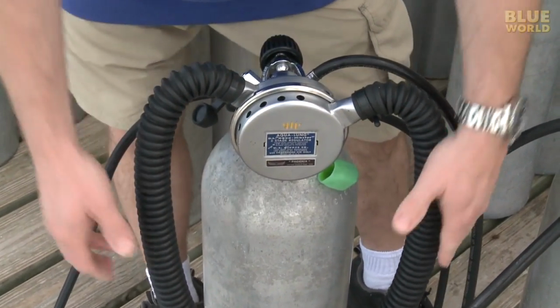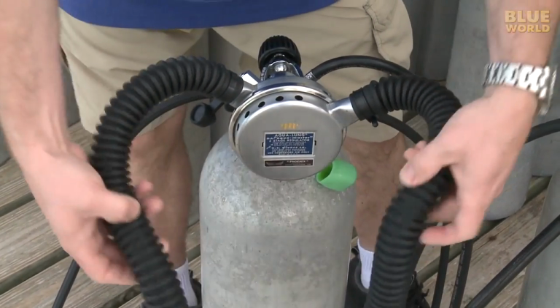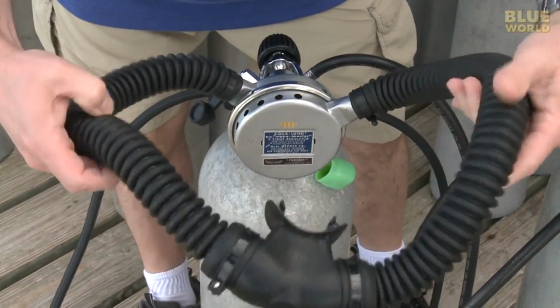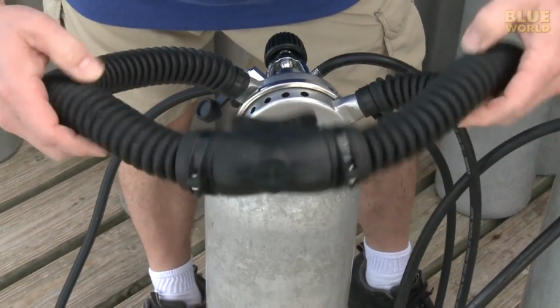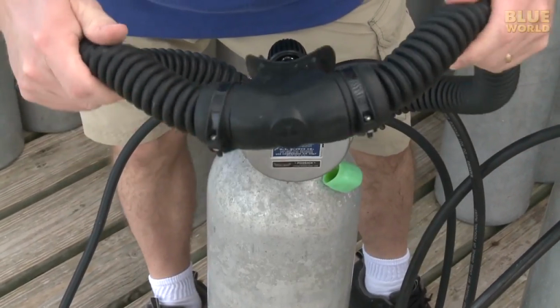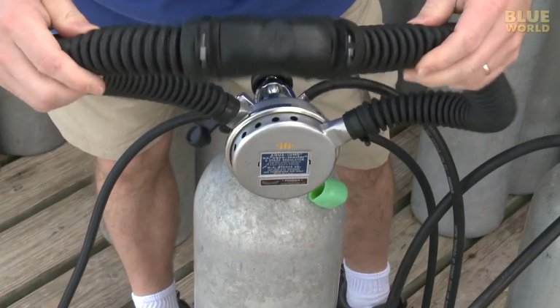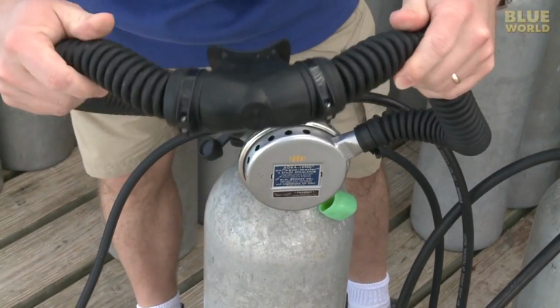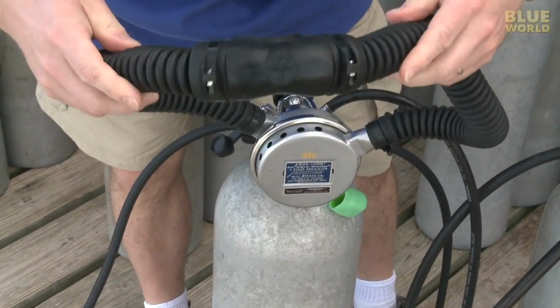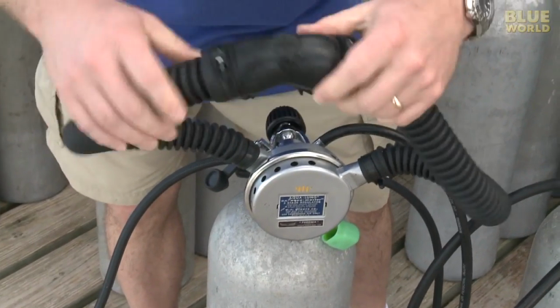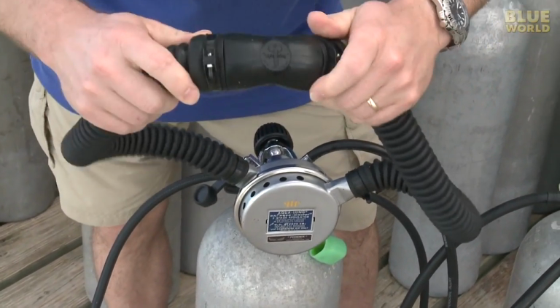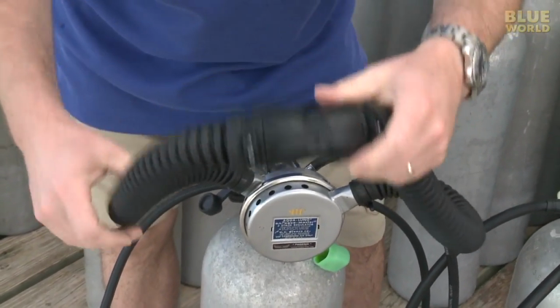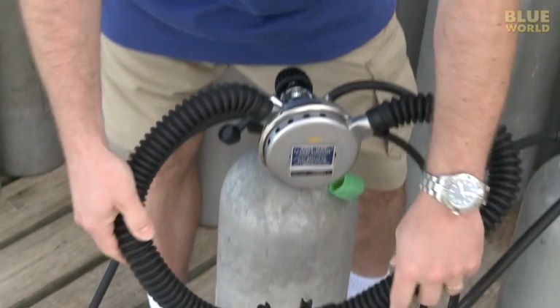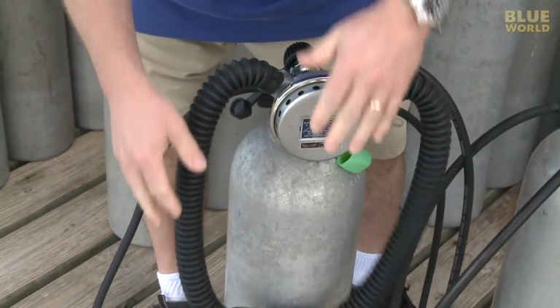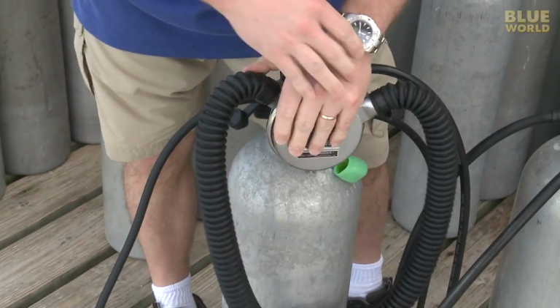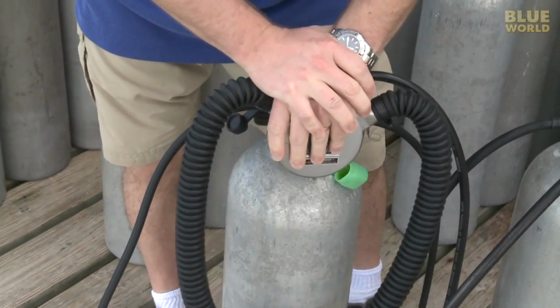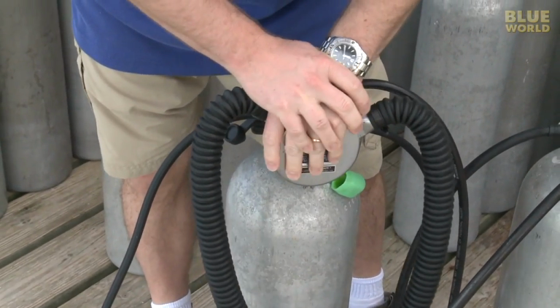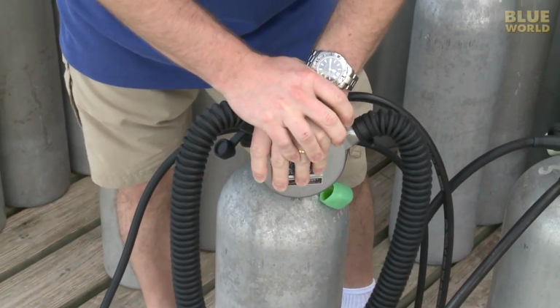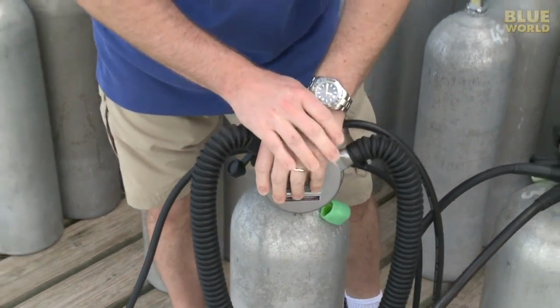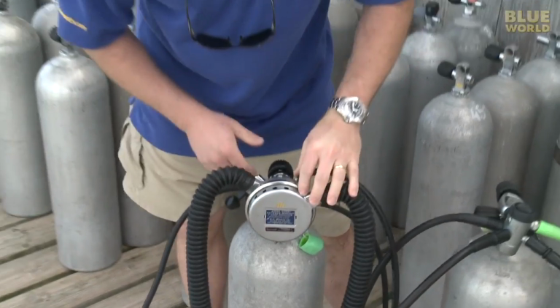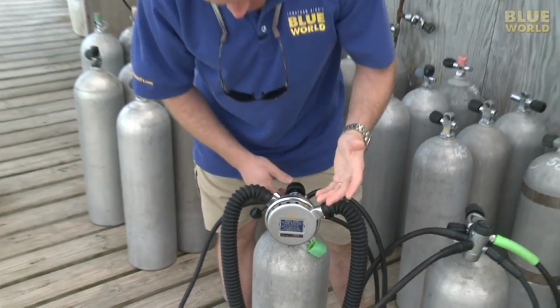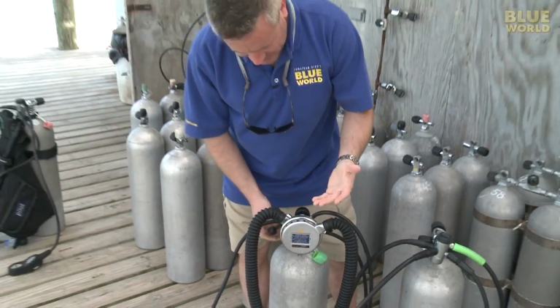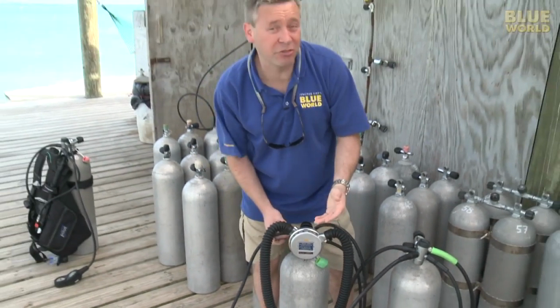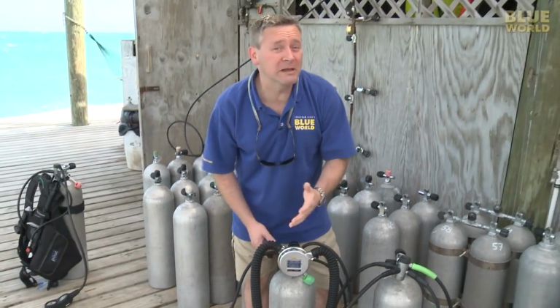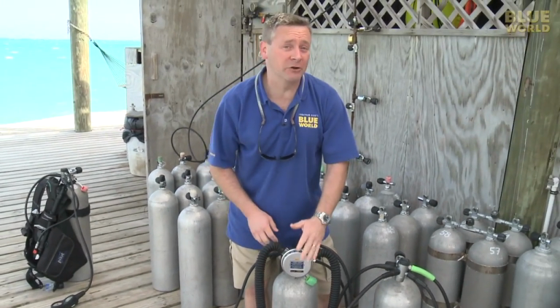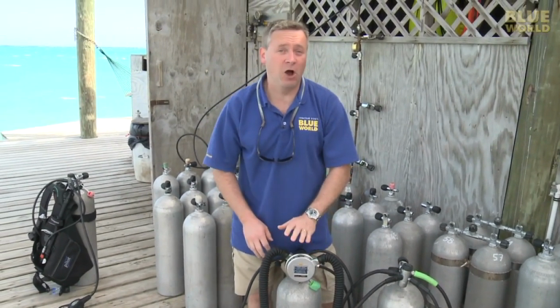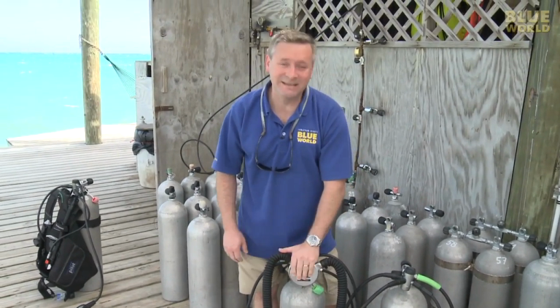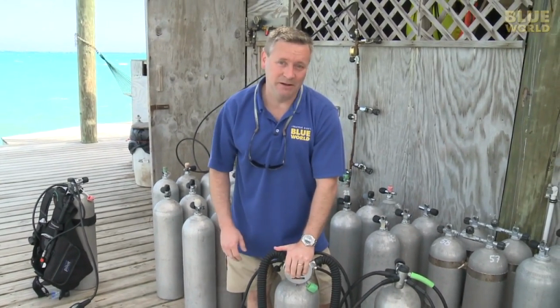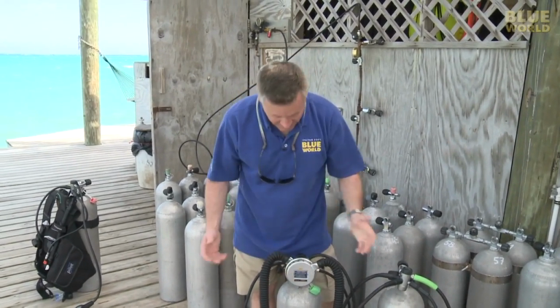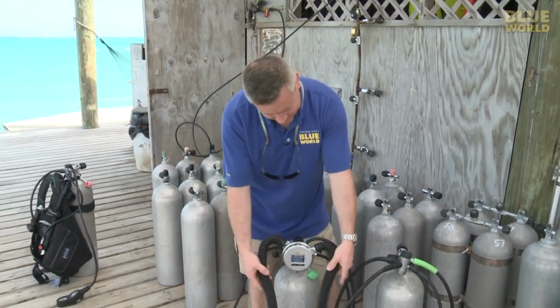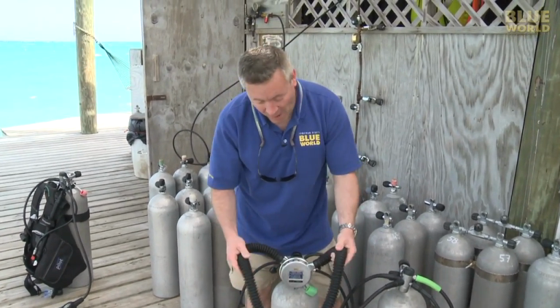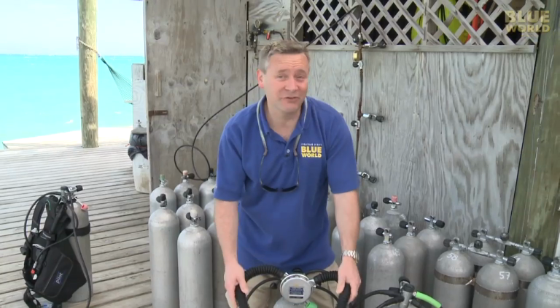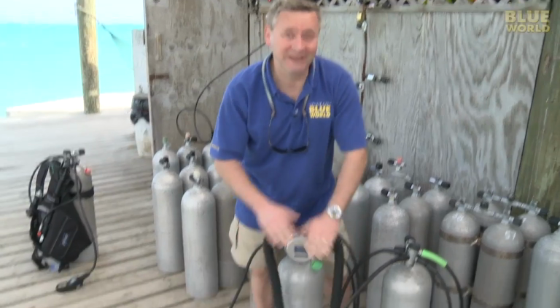It has nice brand-new soft silicone hoses and flapper valves inside. It has Viton seals, so it's nitrox compatible. It's actually thoroughly modernized on the inside. This is why I love this regulator.